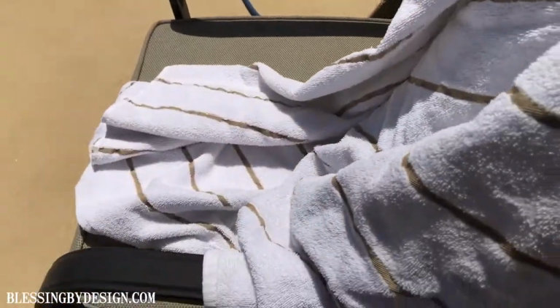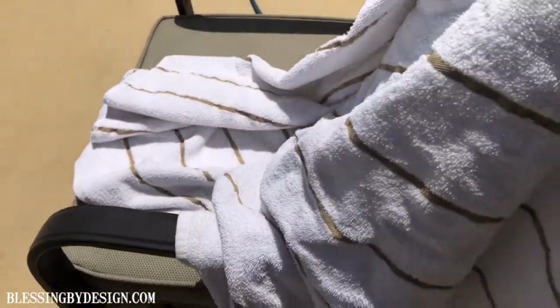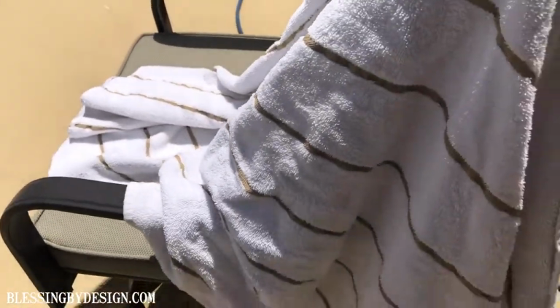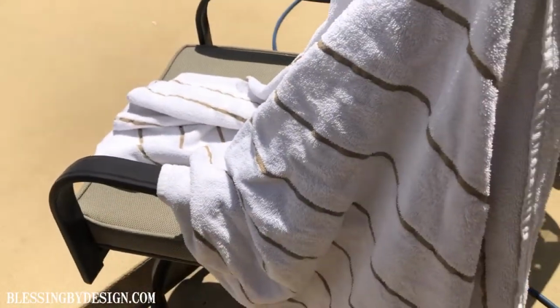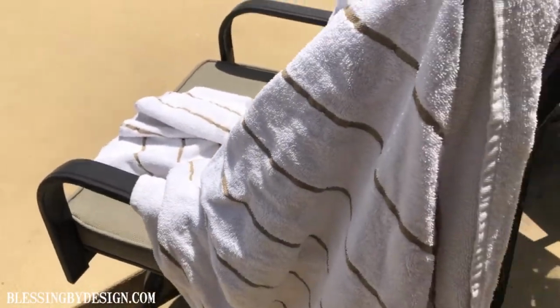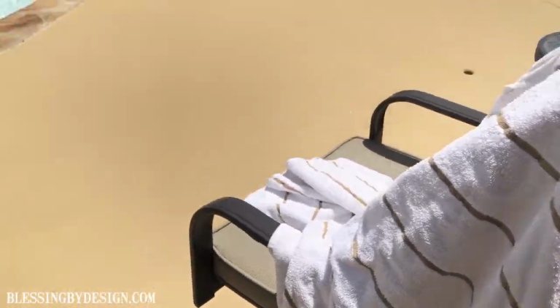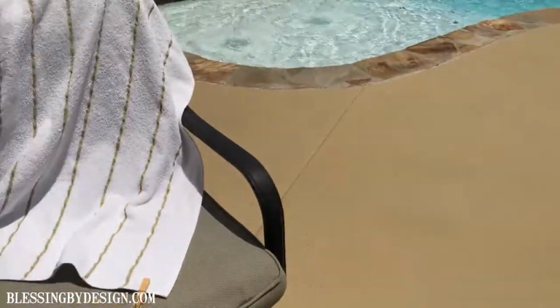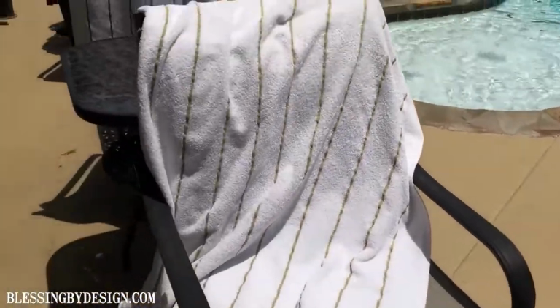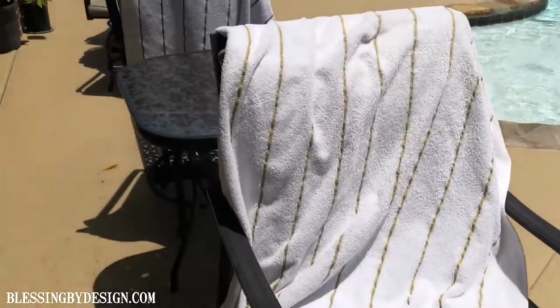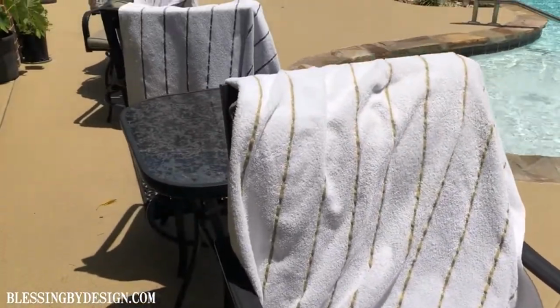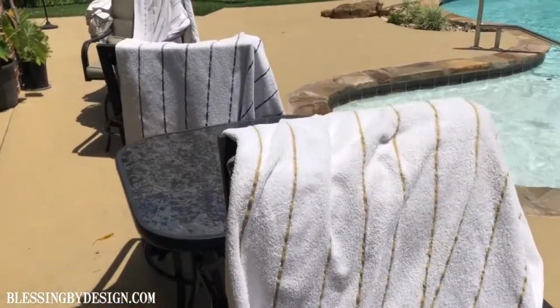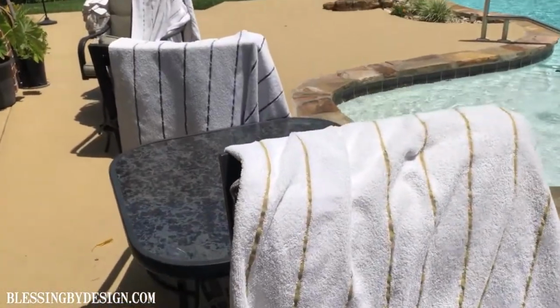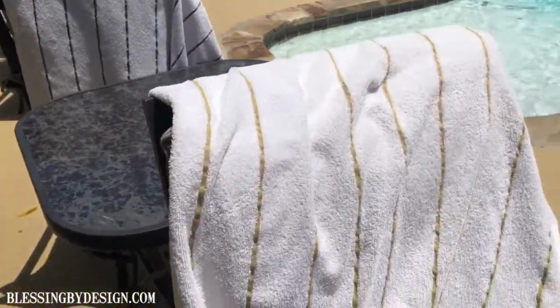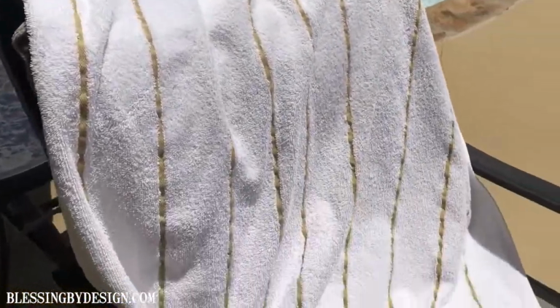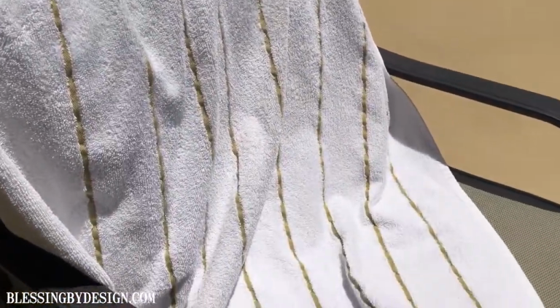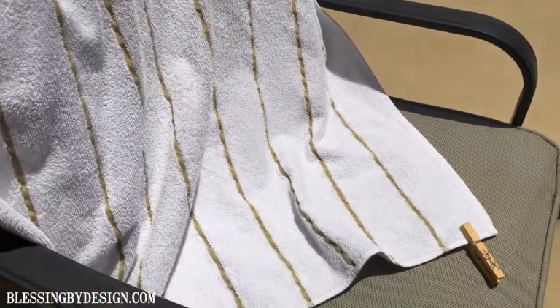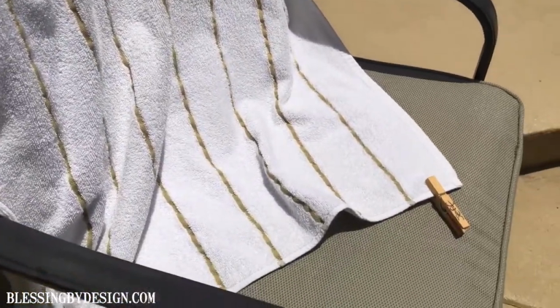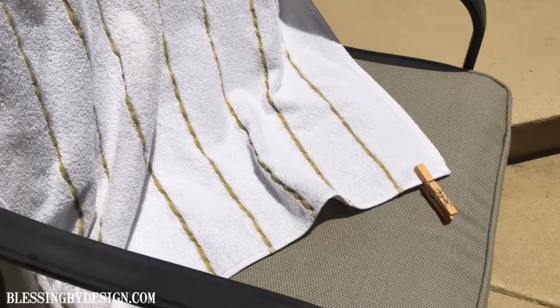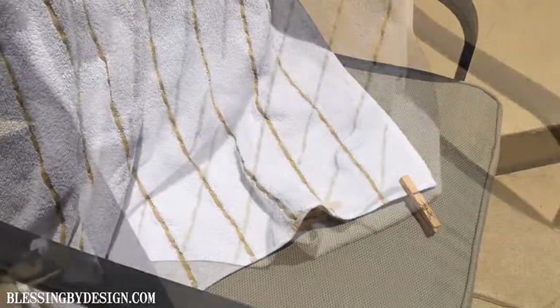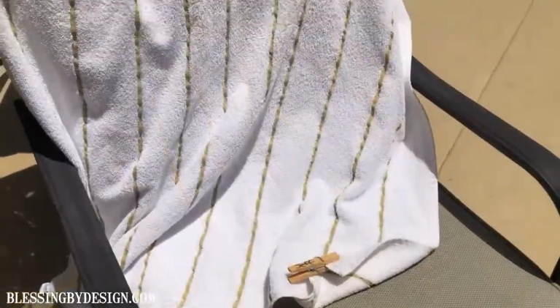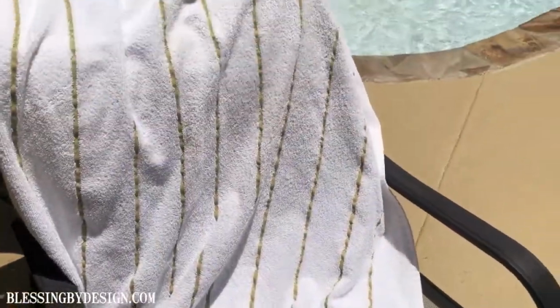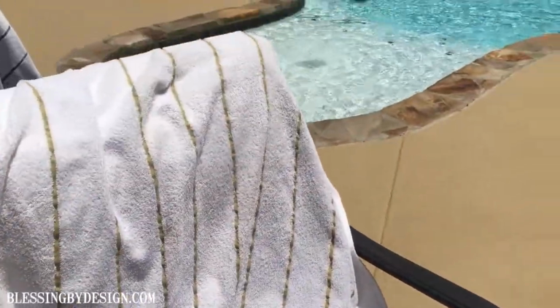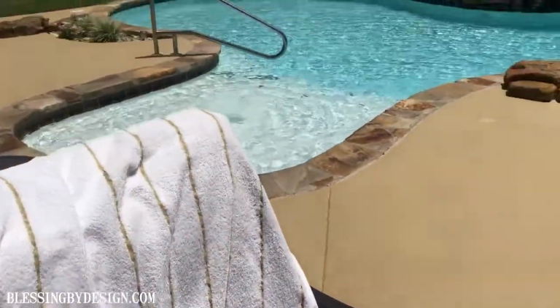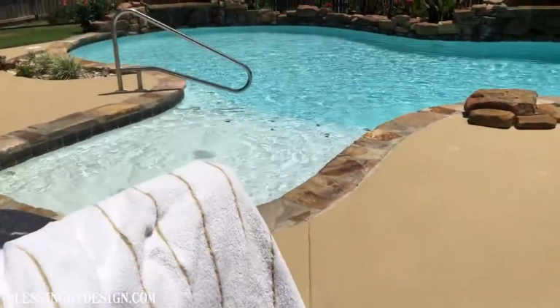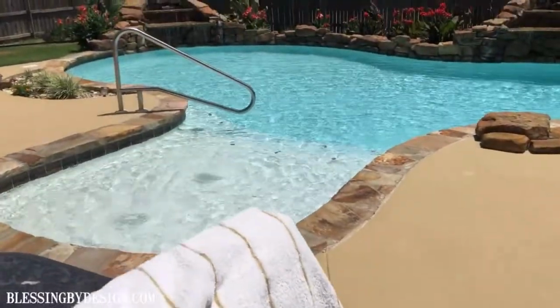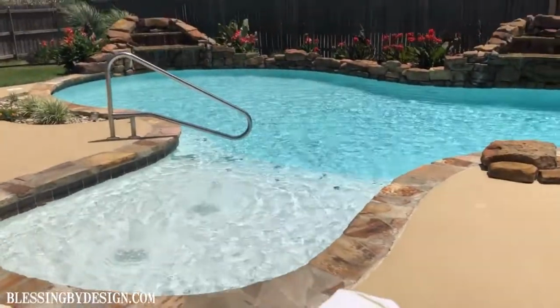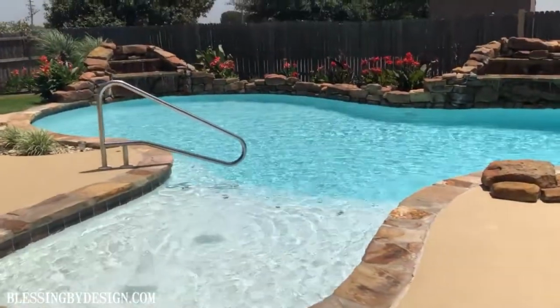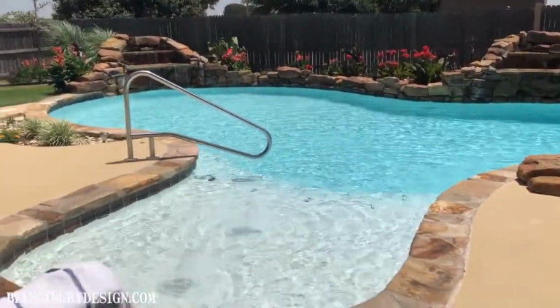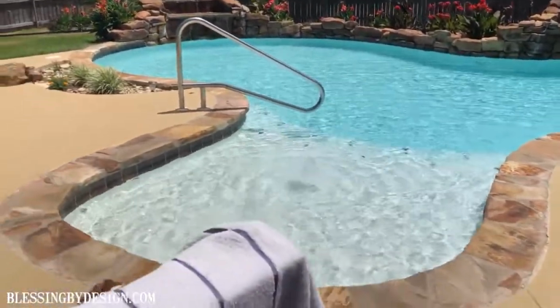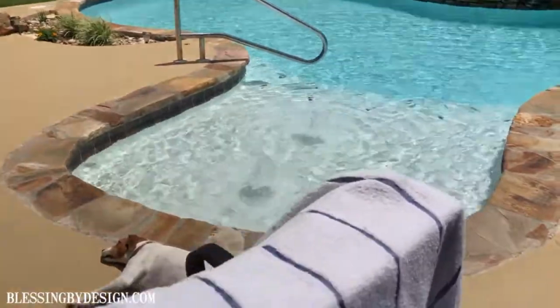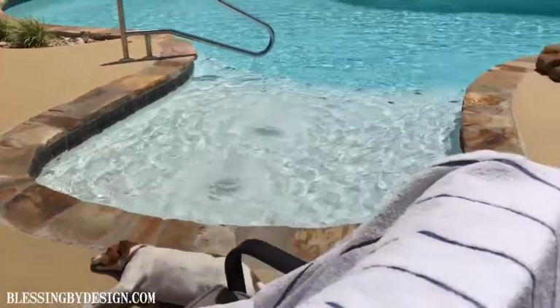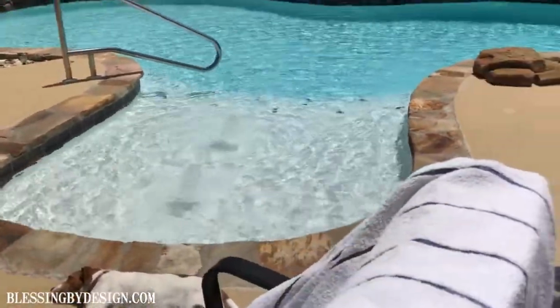That way everybody knows whose towel is whose and you don't waste time figuring it out or using so many extra towels. Keep them all organized so that you can enjoy jumping in that cool pool on a hot day.